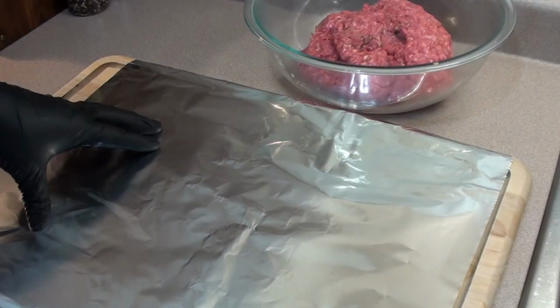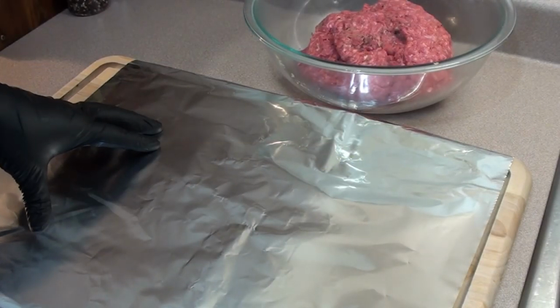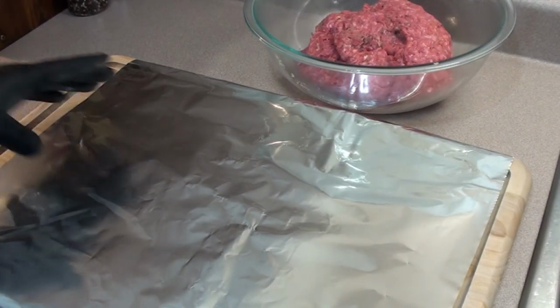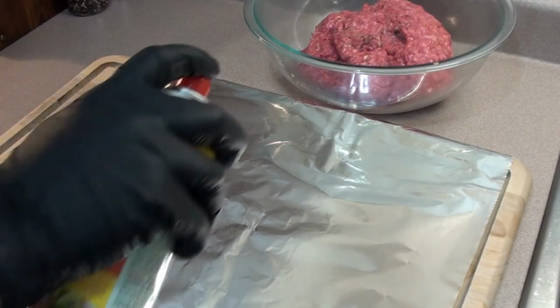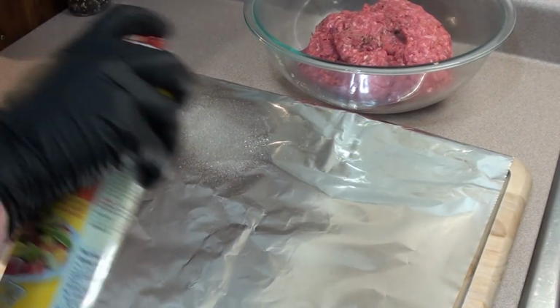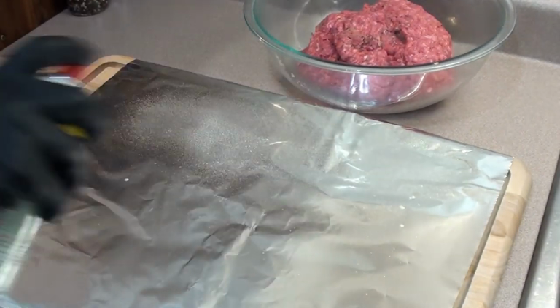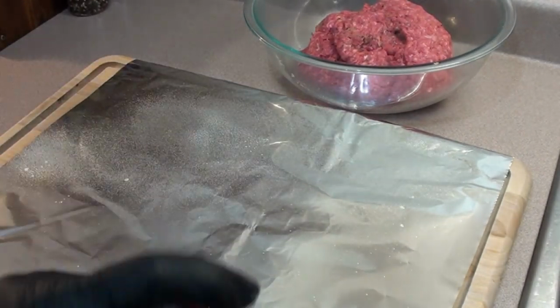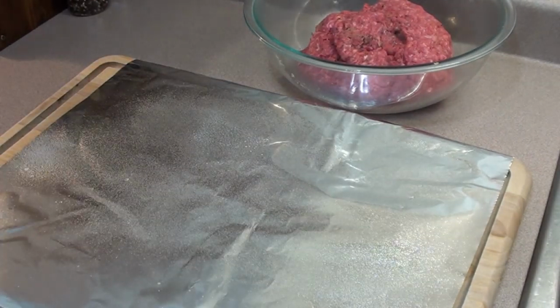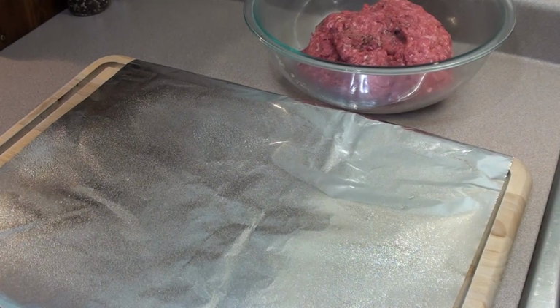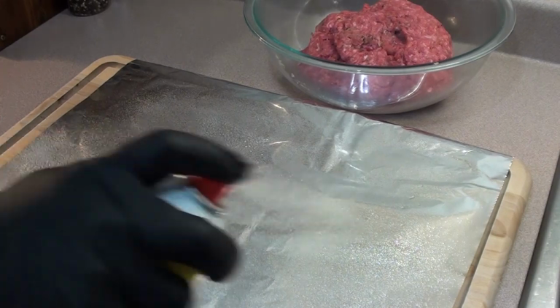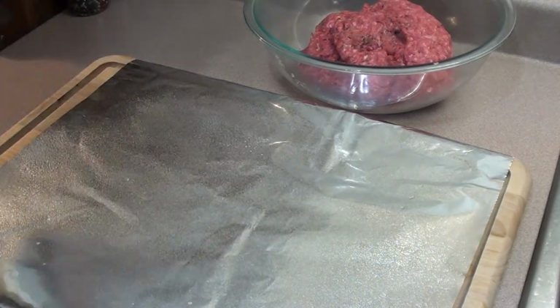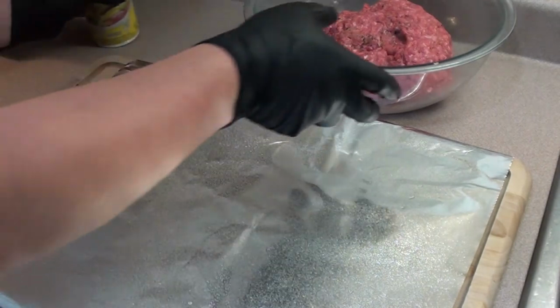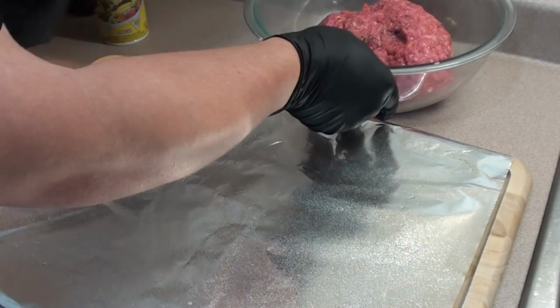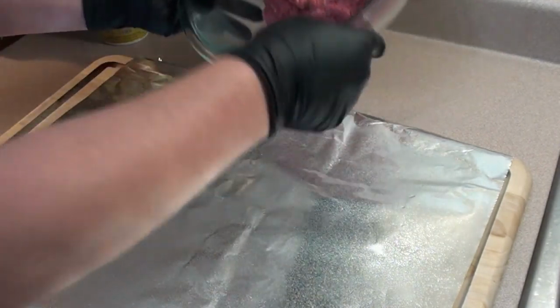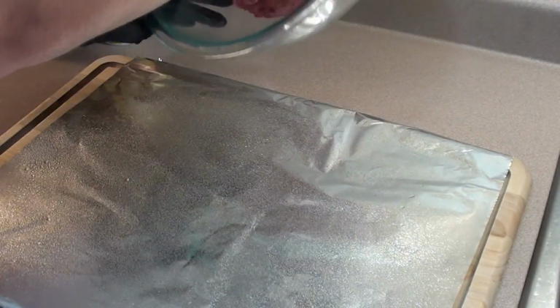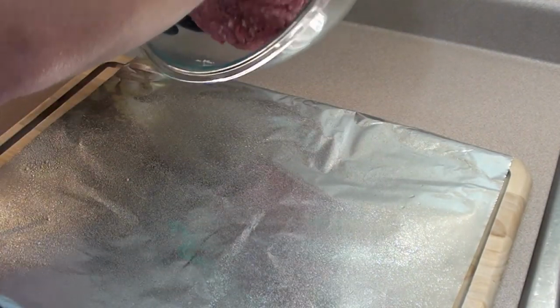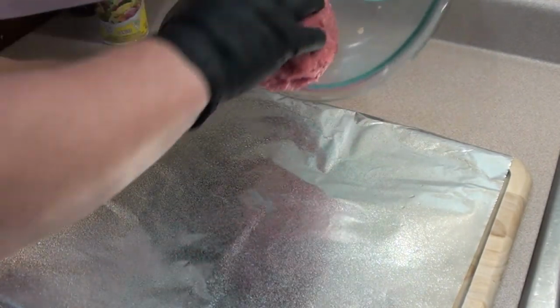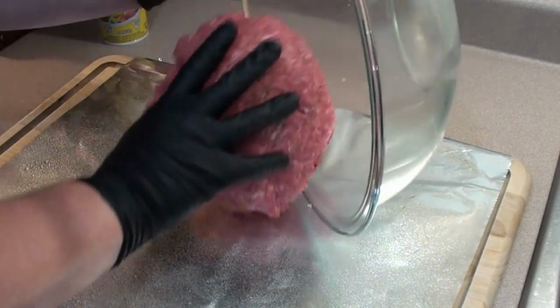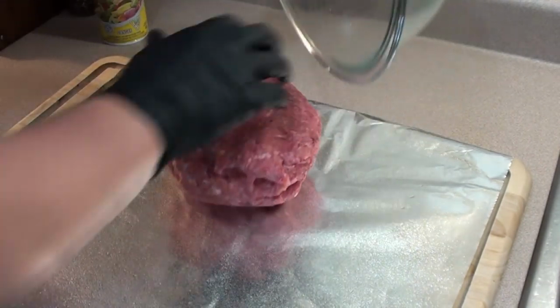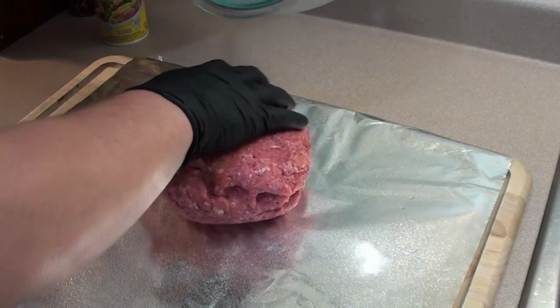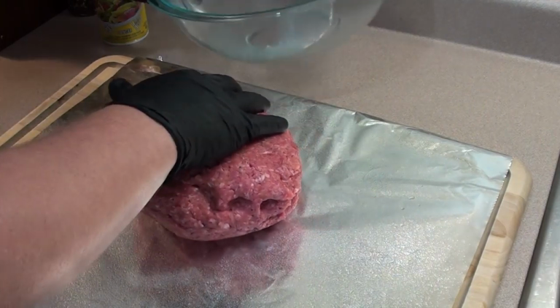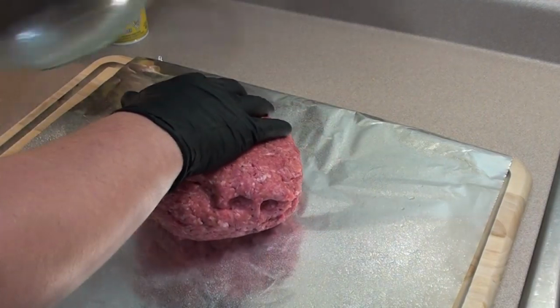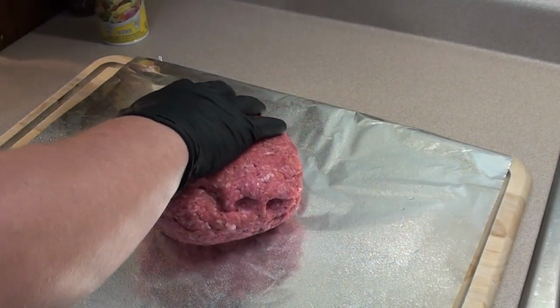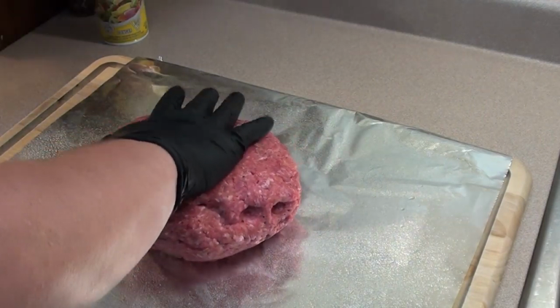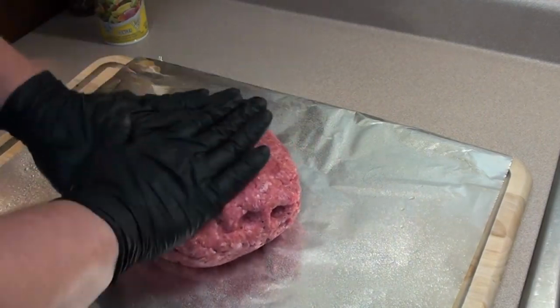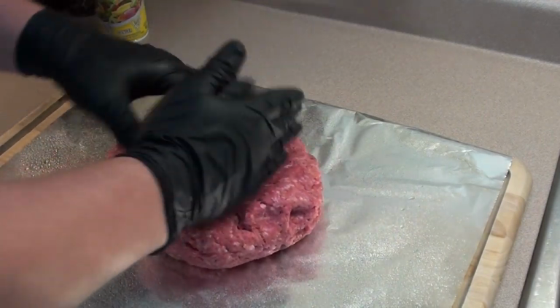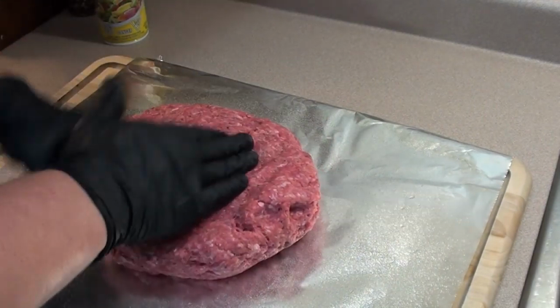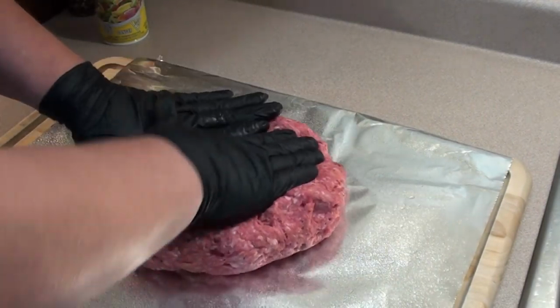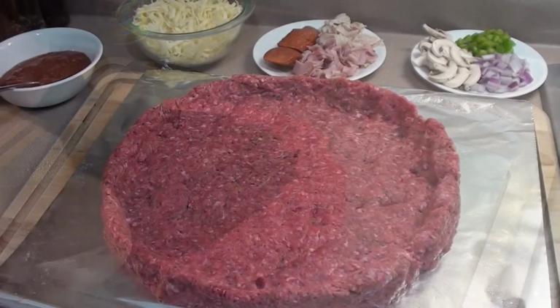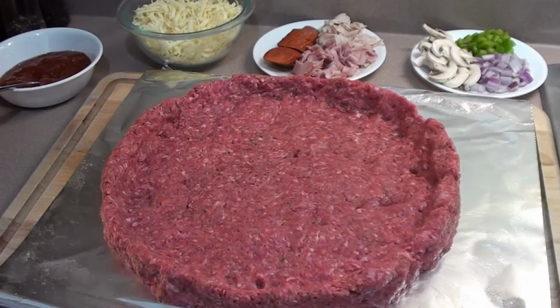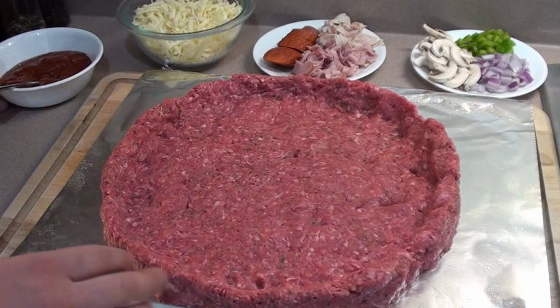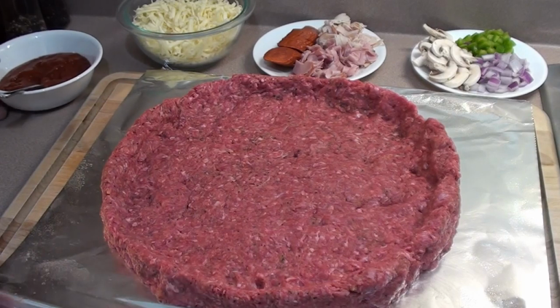Take a cutting board and put a sheet of tin foil on it and give it a spray with some pan. Take the meat out of the bowl and just flatten it out.